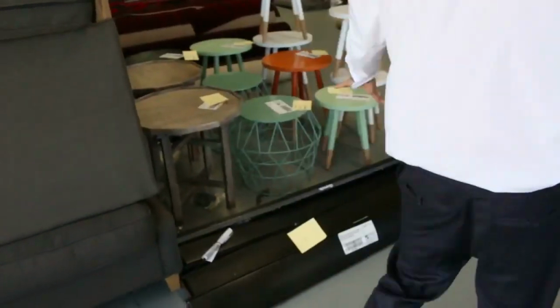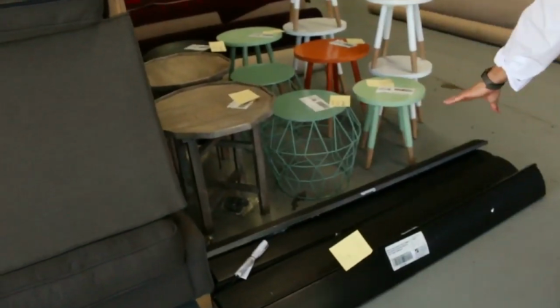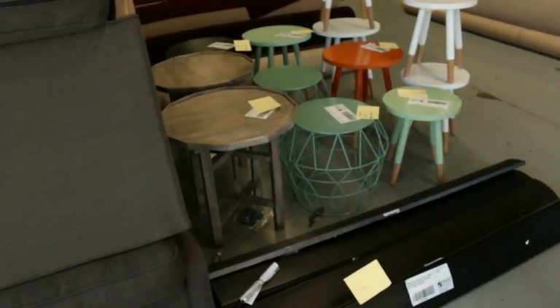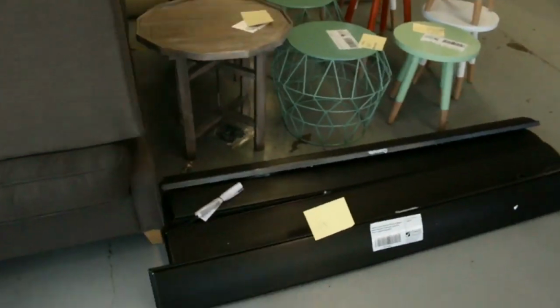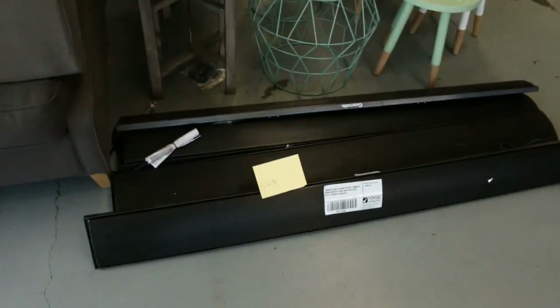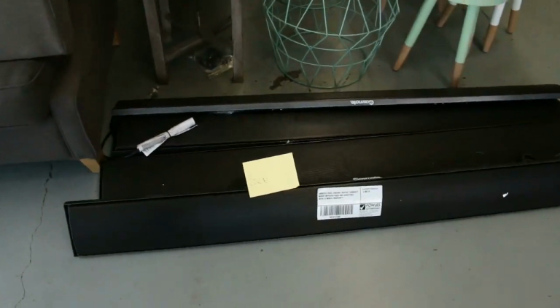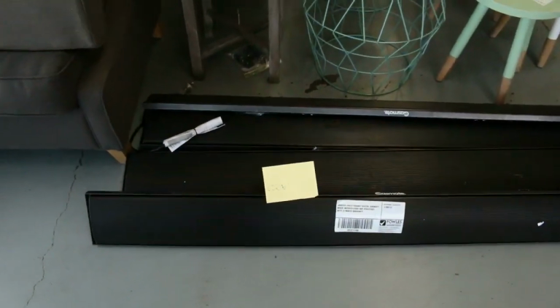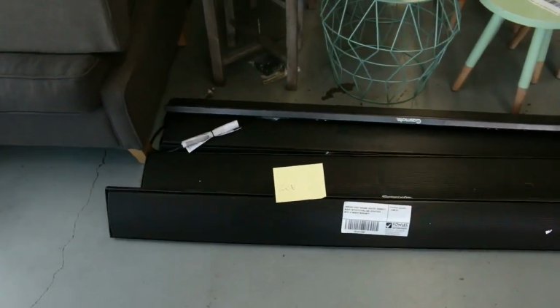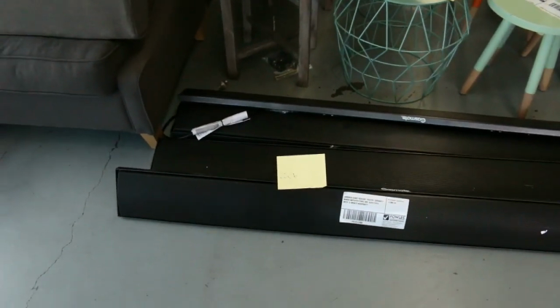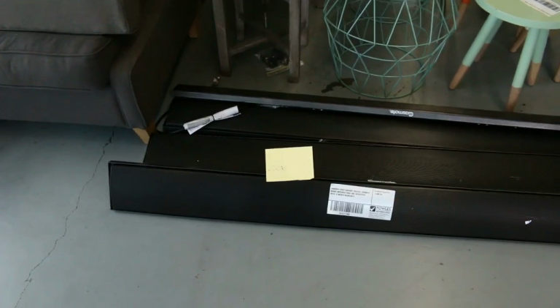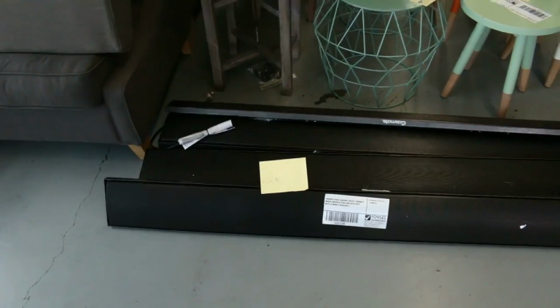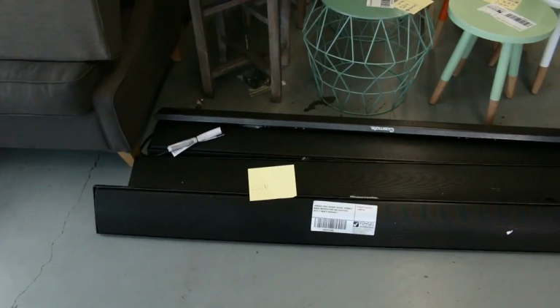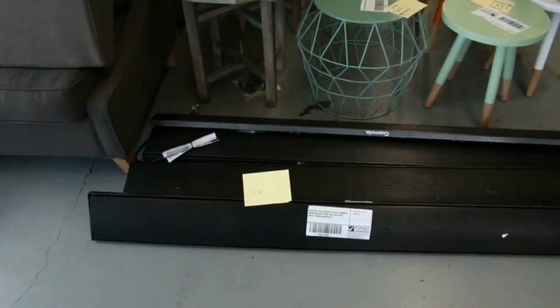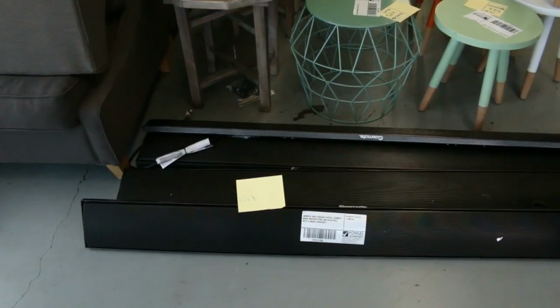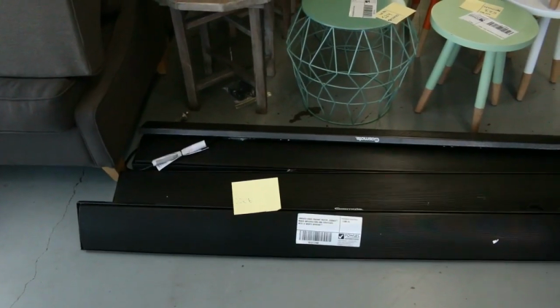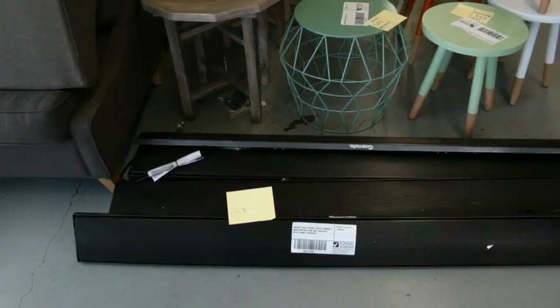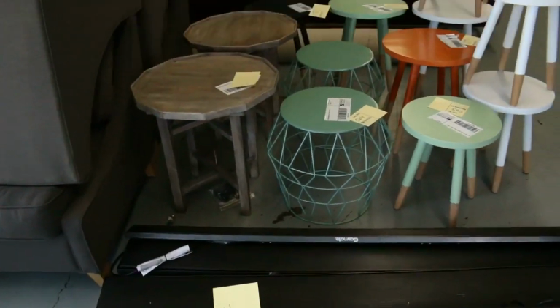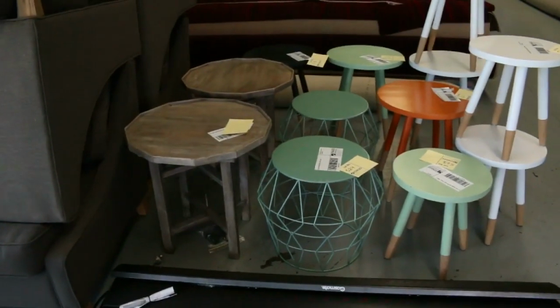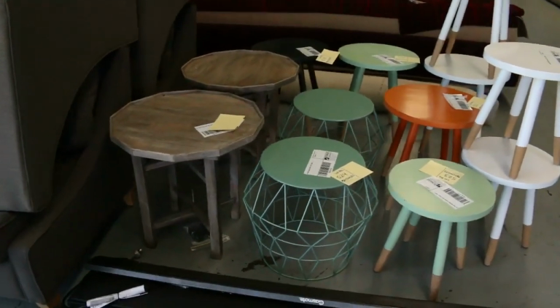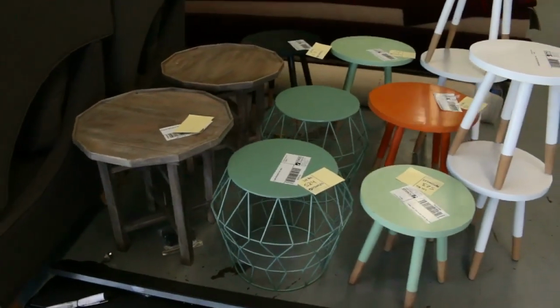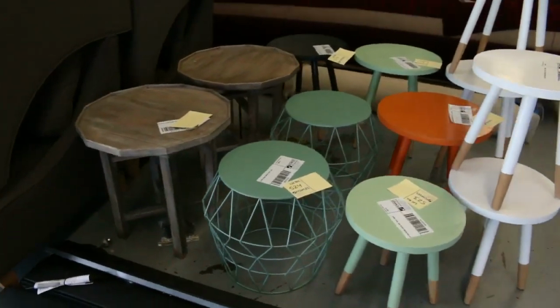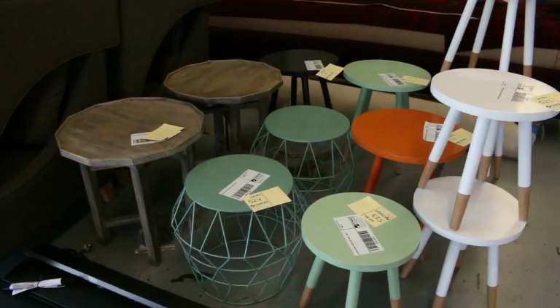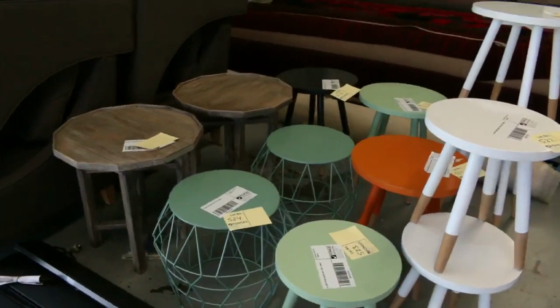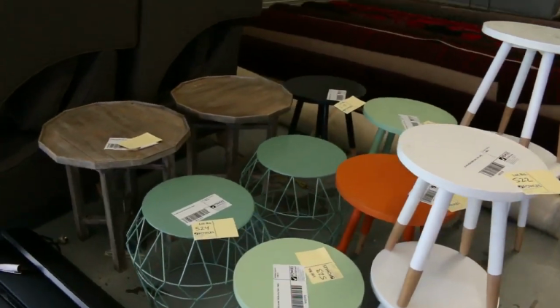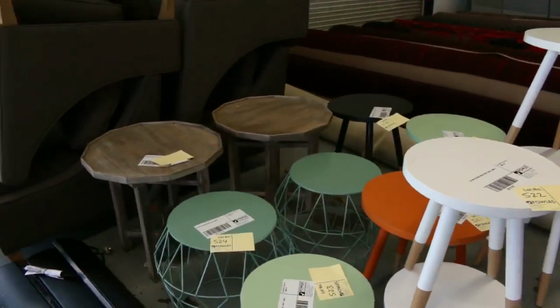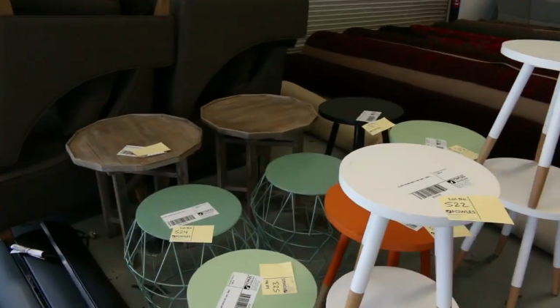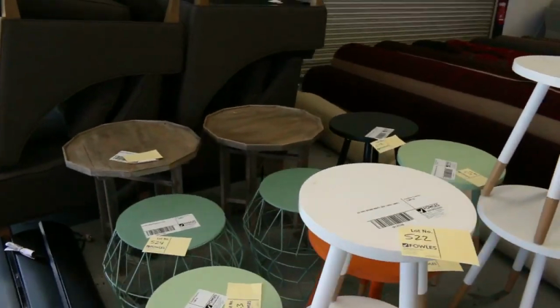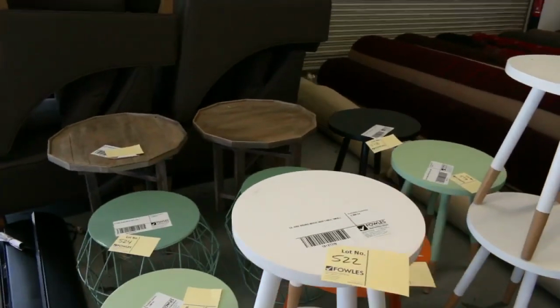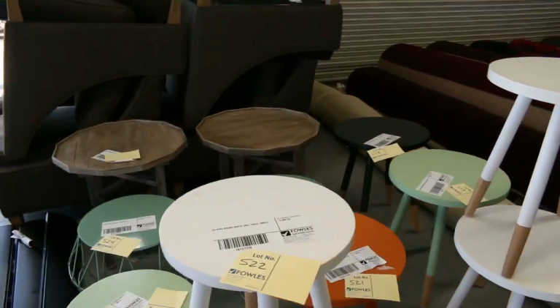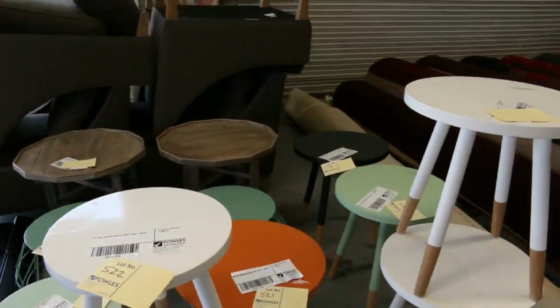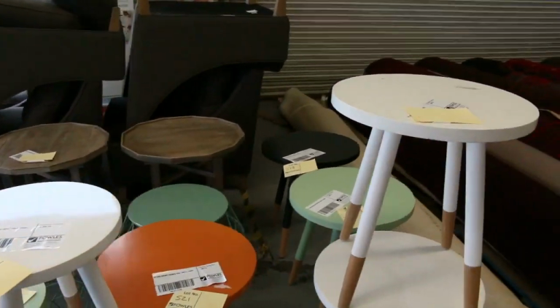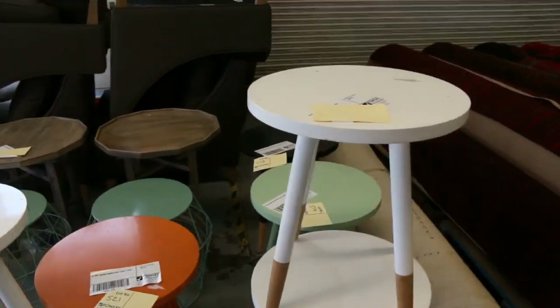Lots of outdoor heaters — these ones are unboxed. I'd say they'll be an absolute bargain for someone, around 3,000 watts. Looks like there's four of those and there's more to come boxed up as well. All these beautiful tables, some sensational looking tables there.